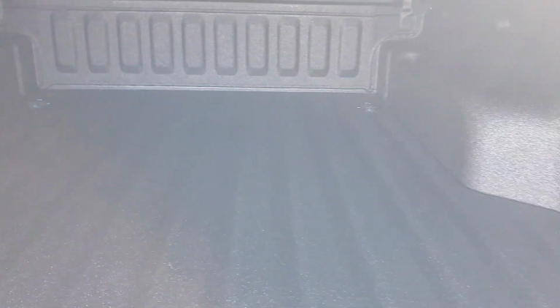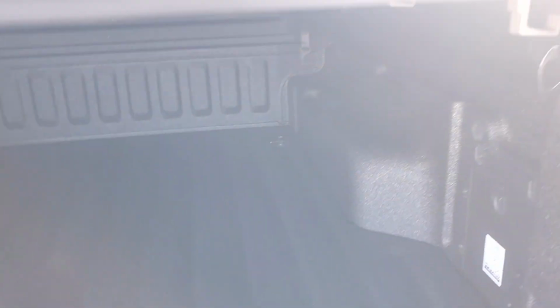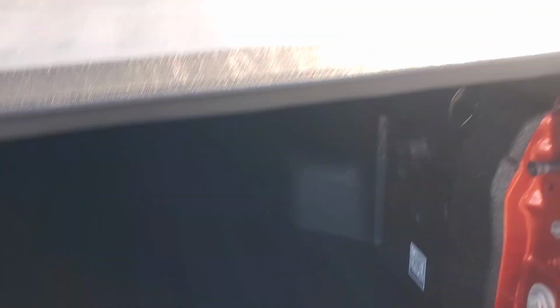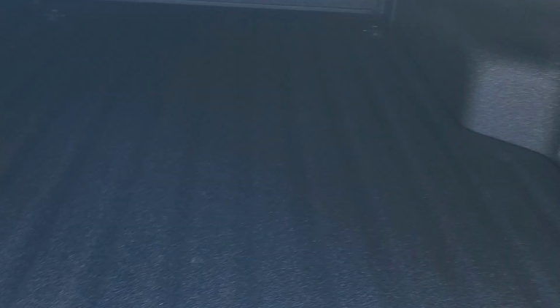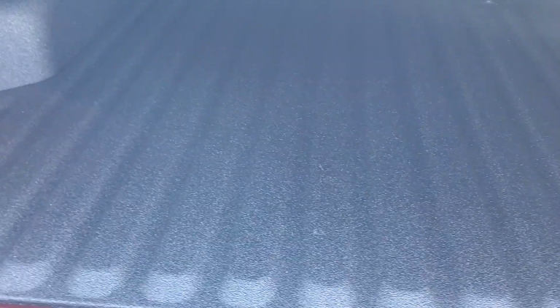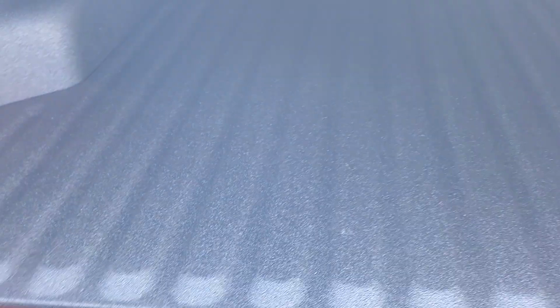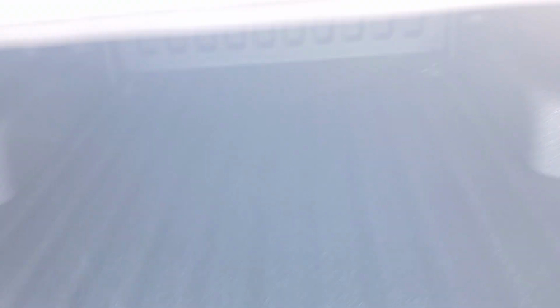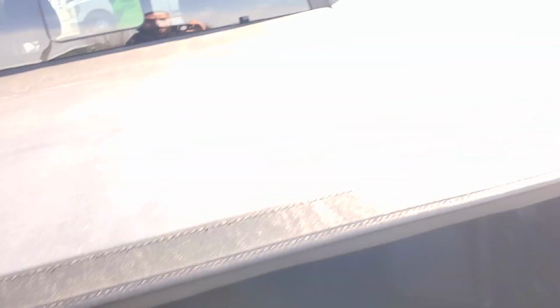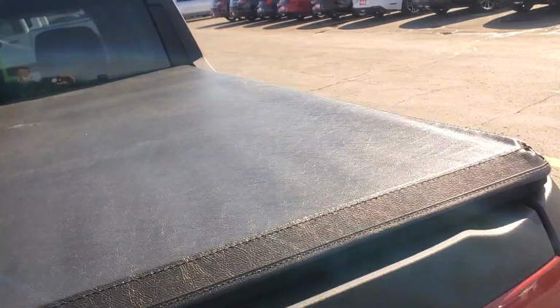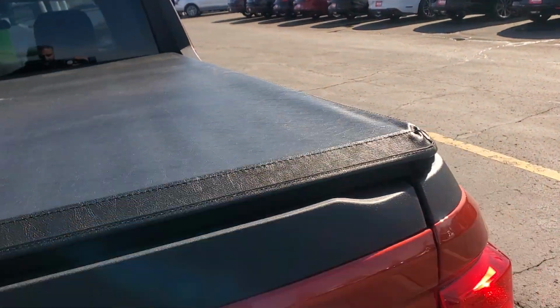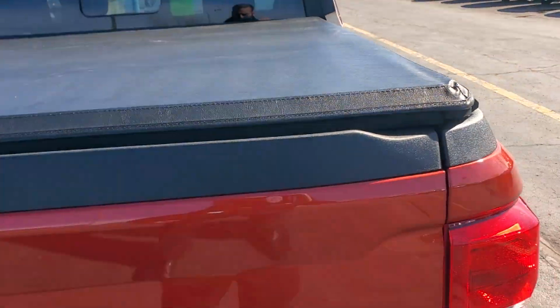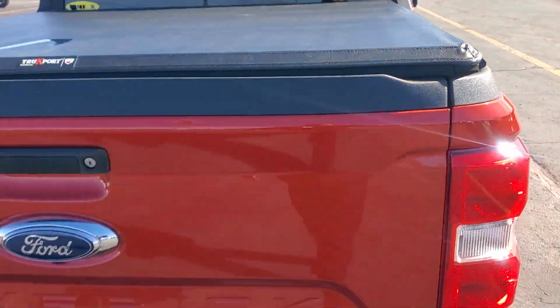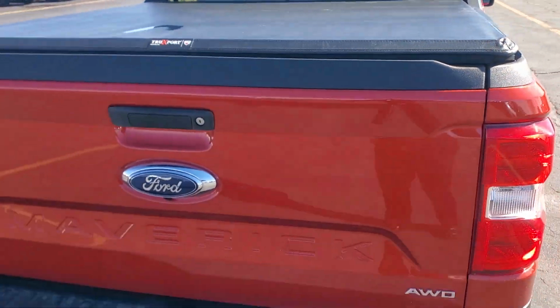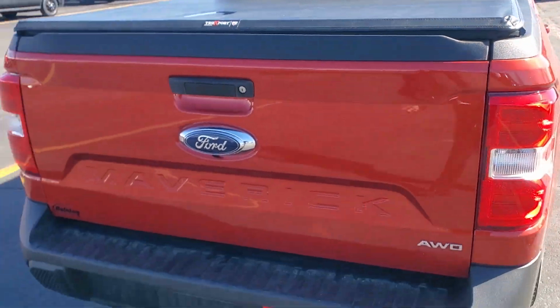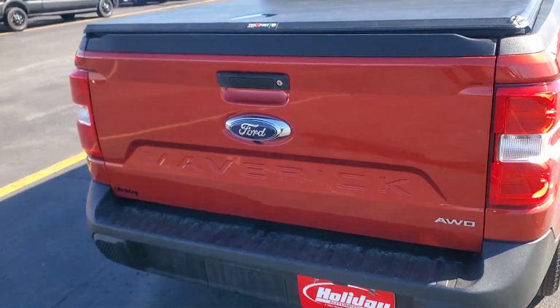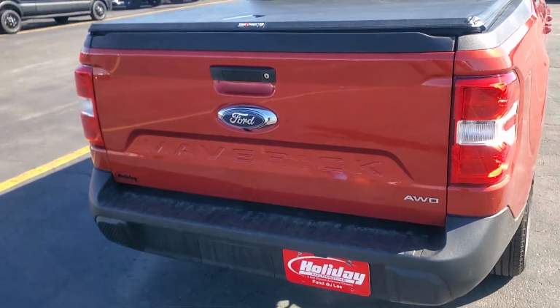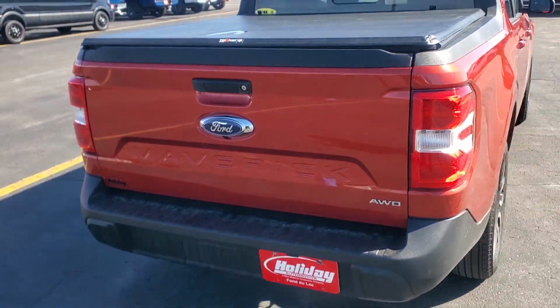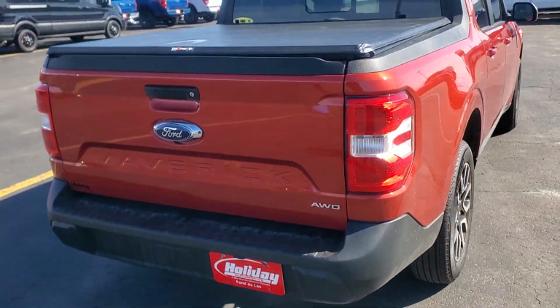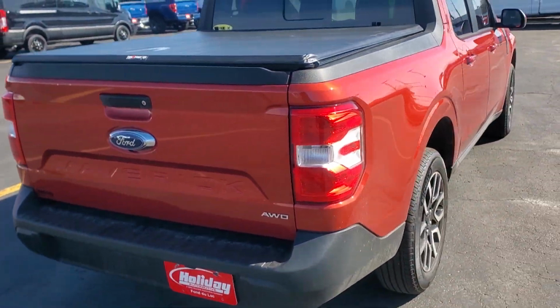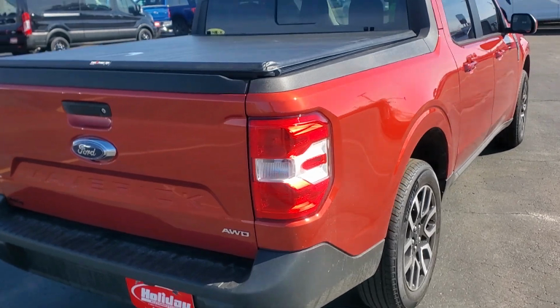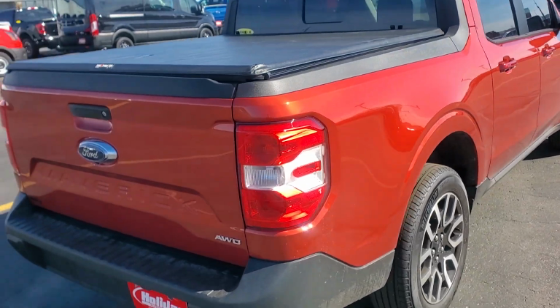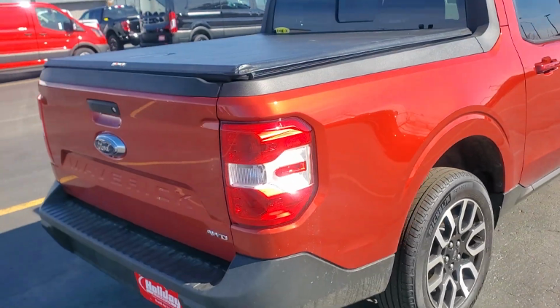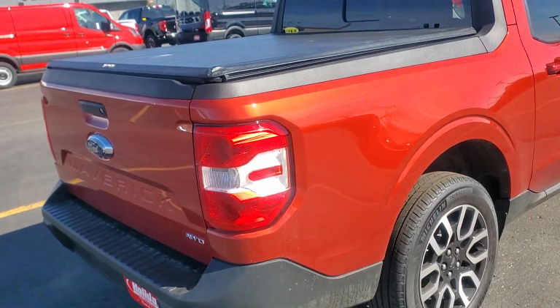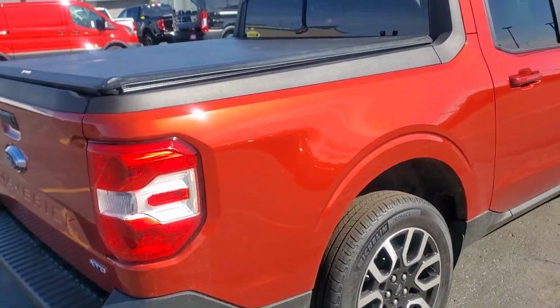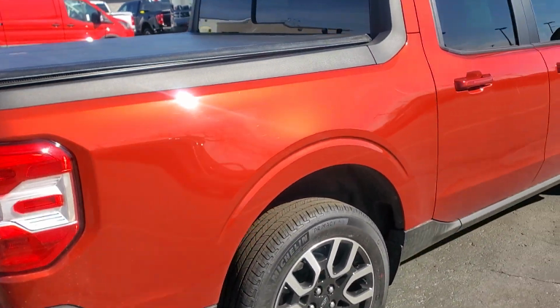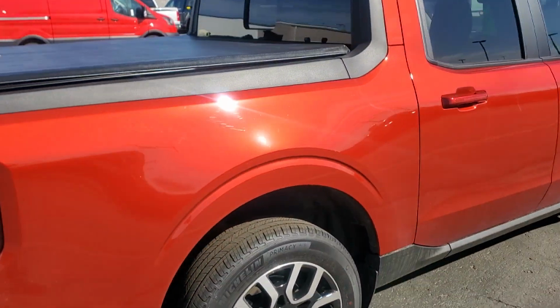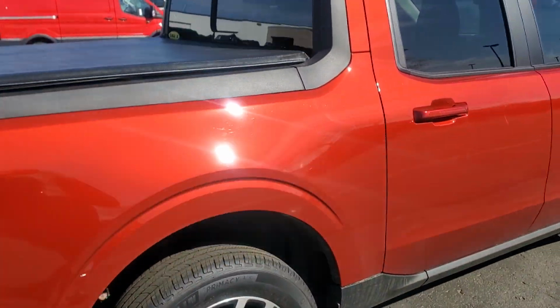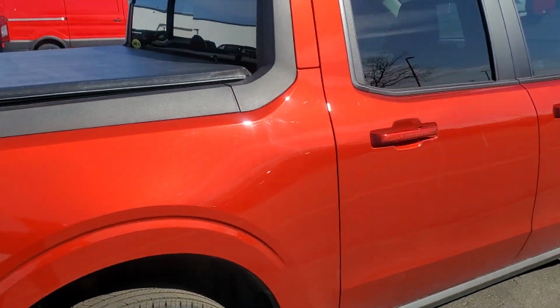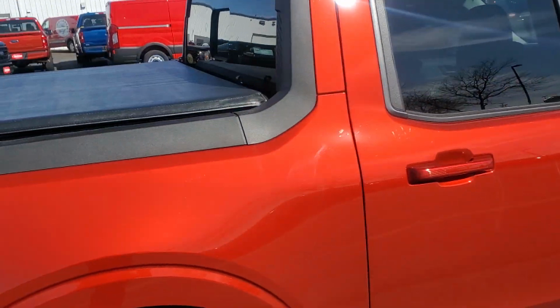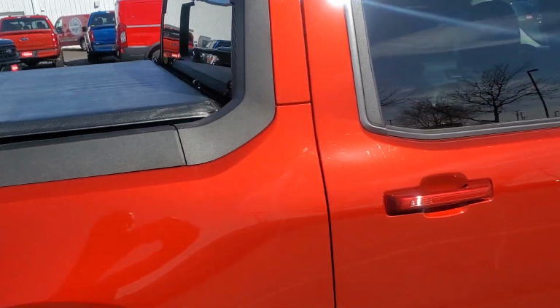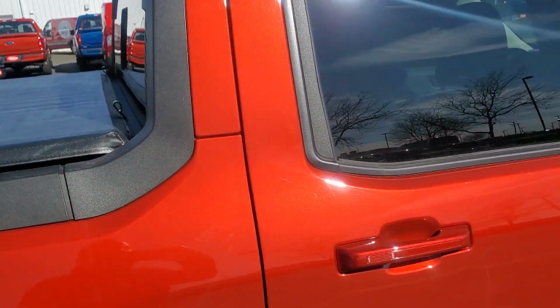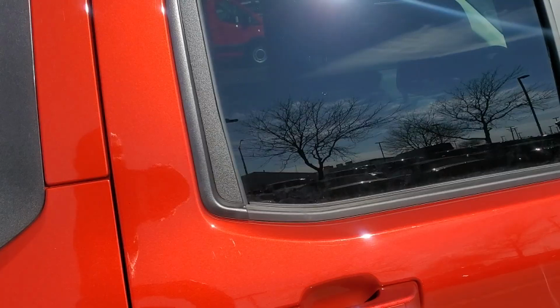They also do have a spray-in Line-X bed liner, as you can see, so it looks like nothing has ever been in the bed of the truck. All-wheel drive, 2-liter, 4-cylinder, turbocharged engine — and obviously only 5,000 miles on it.